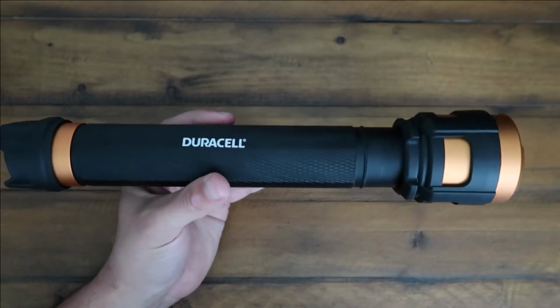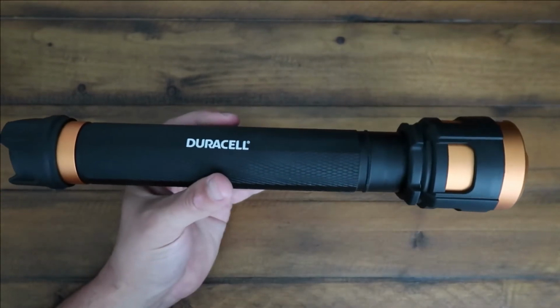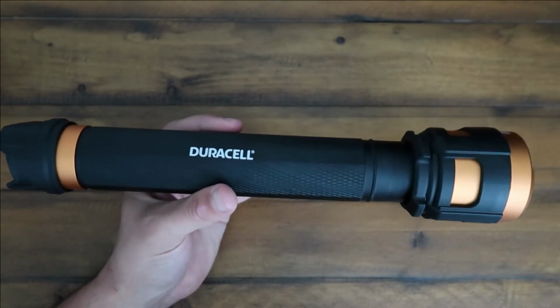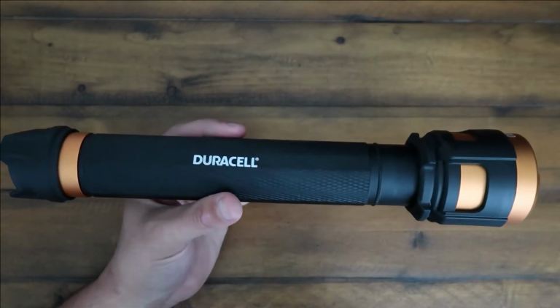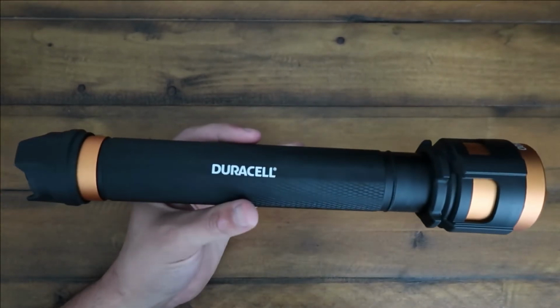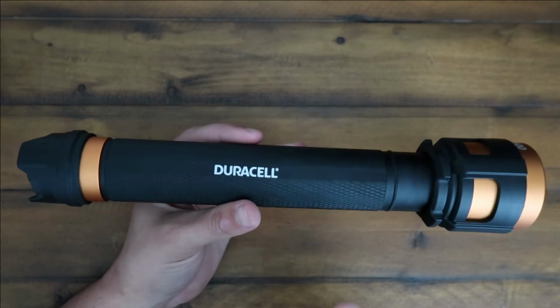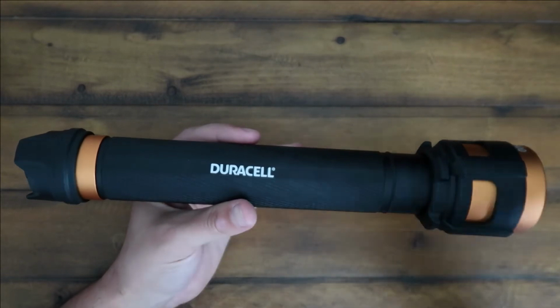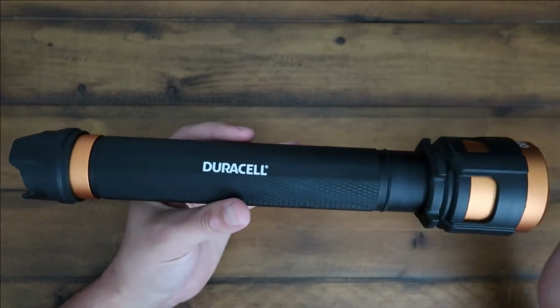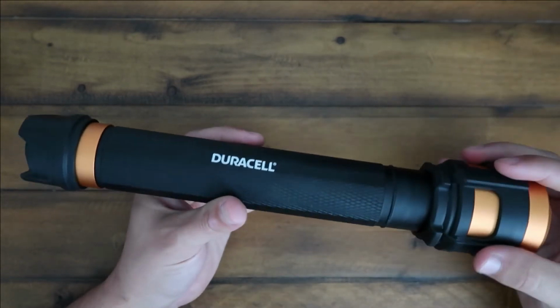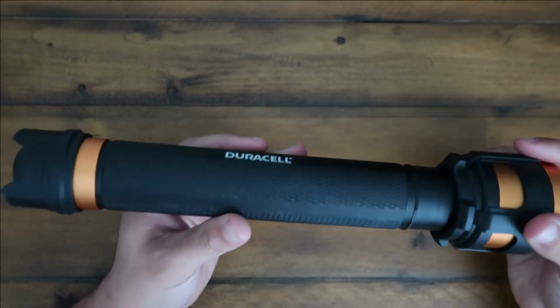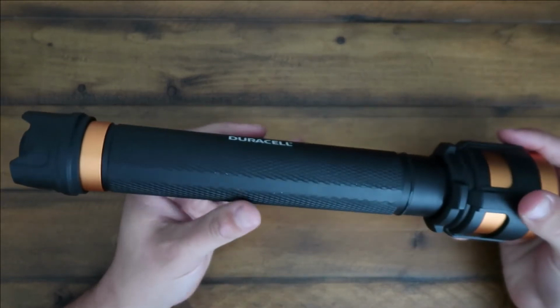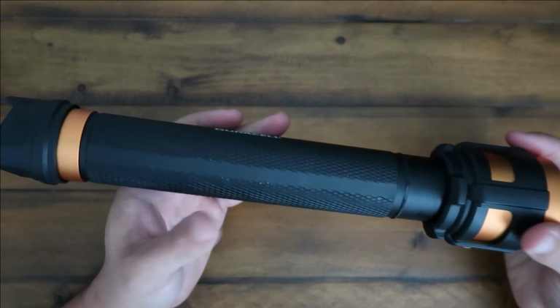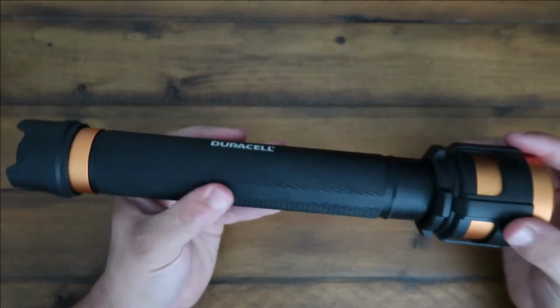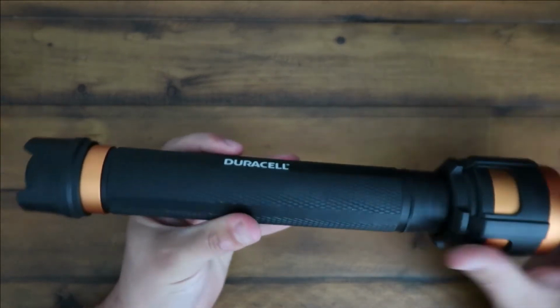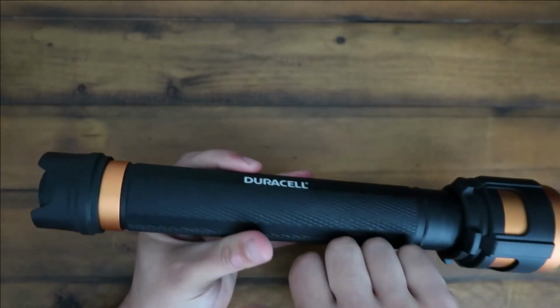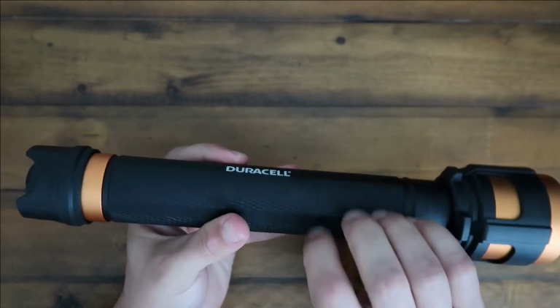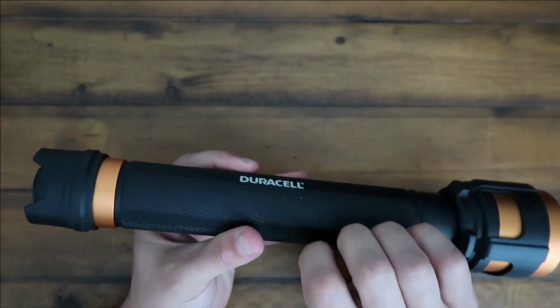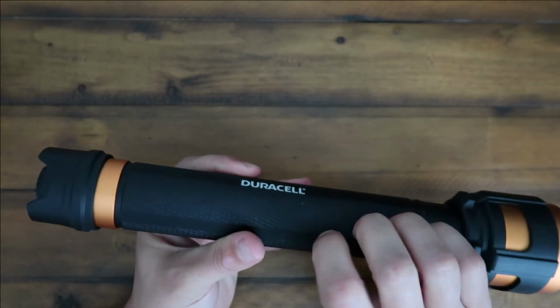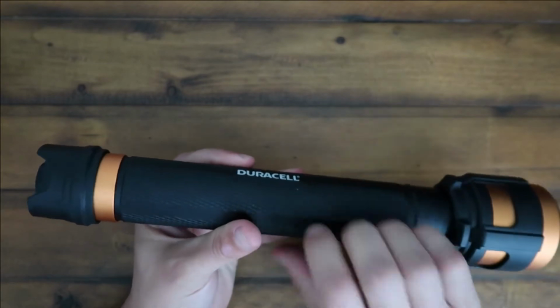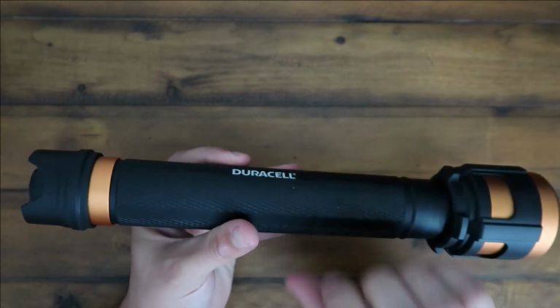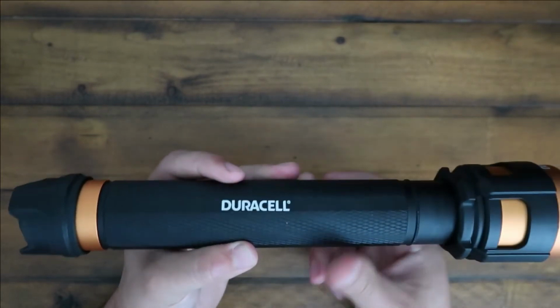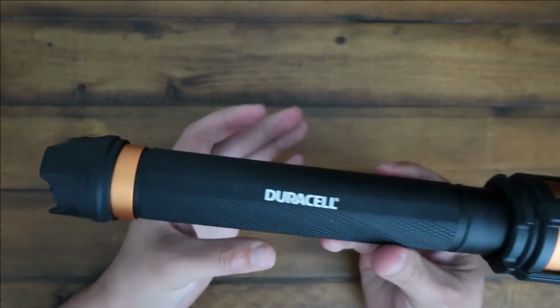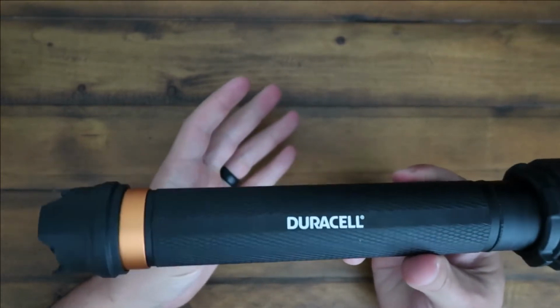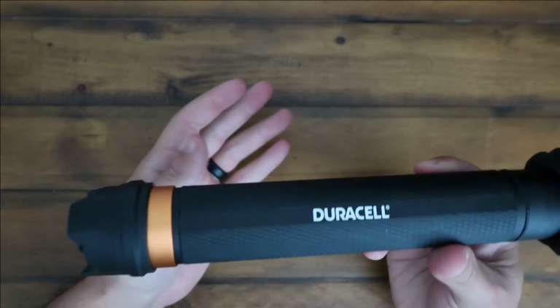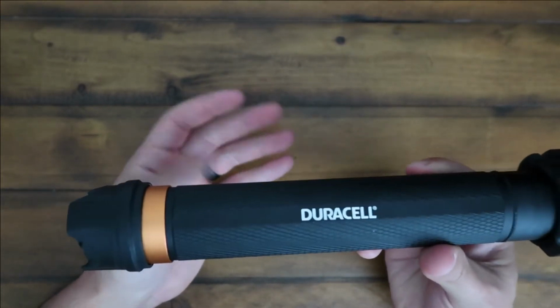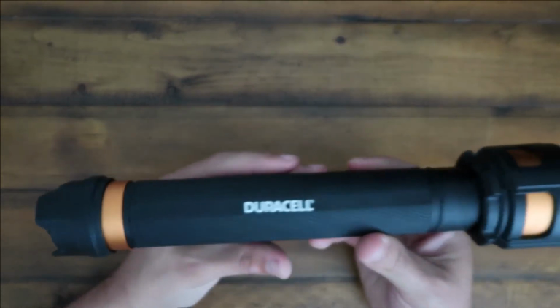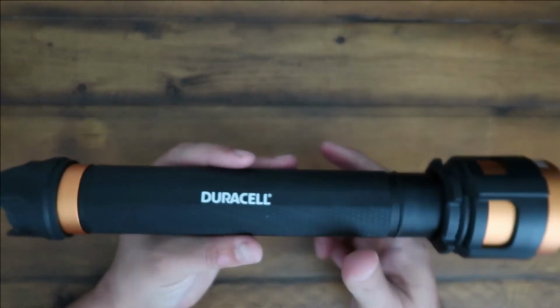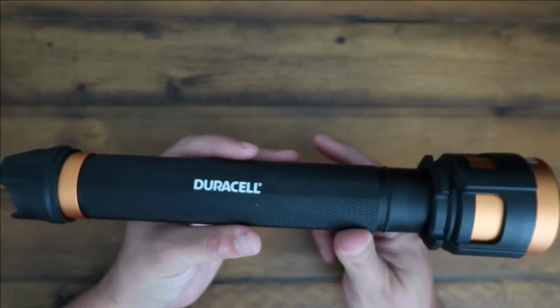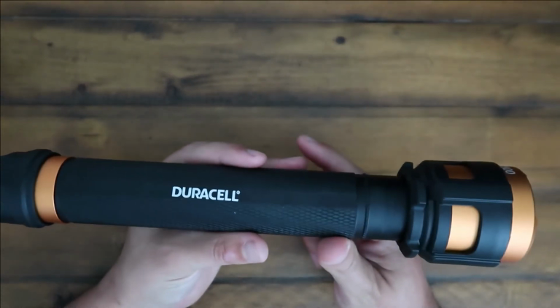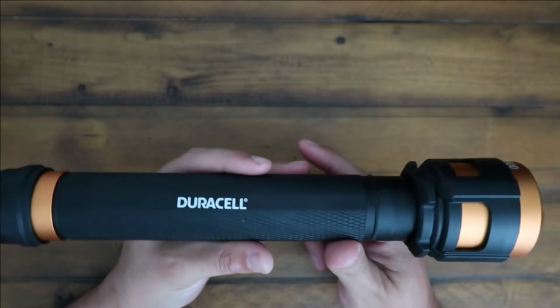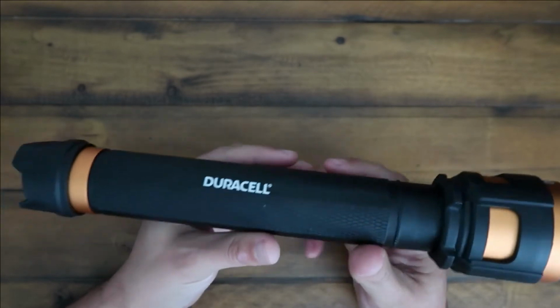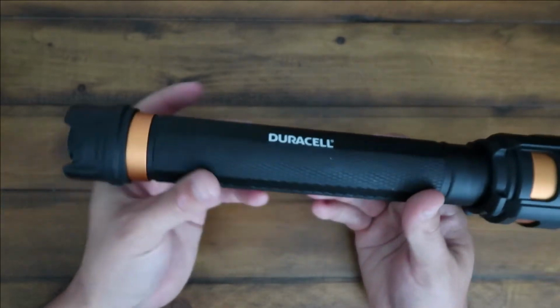This thing is an absolute tank. It's well-crafted, it's got some weight — you can just feel that this thing is heavy-duty stuff. I love this flashlight.